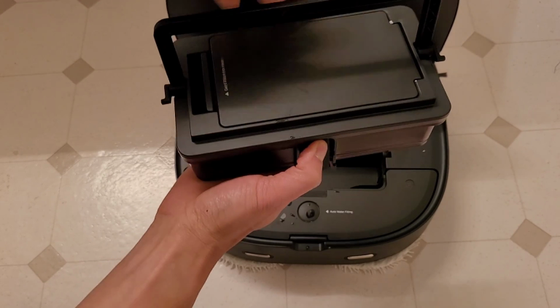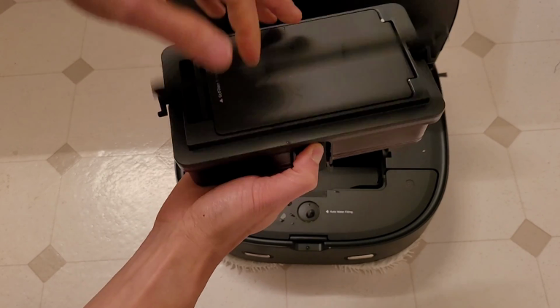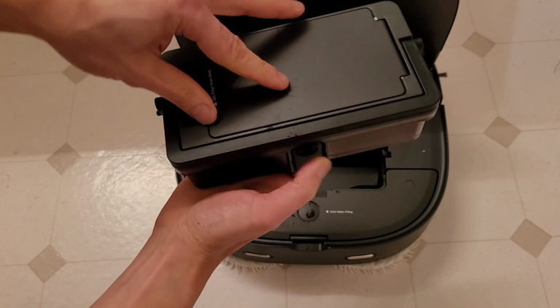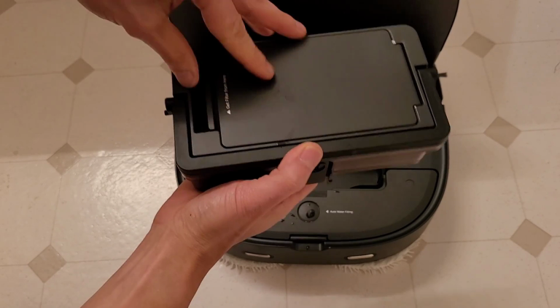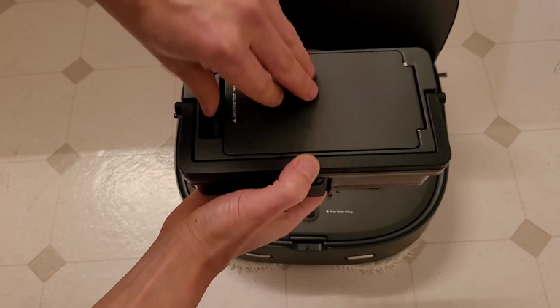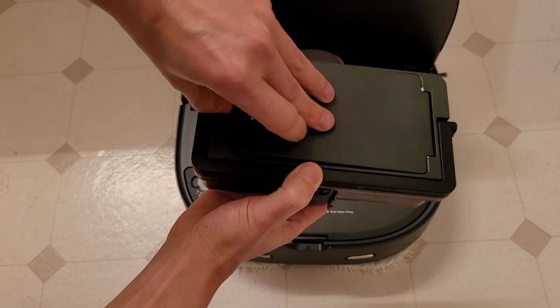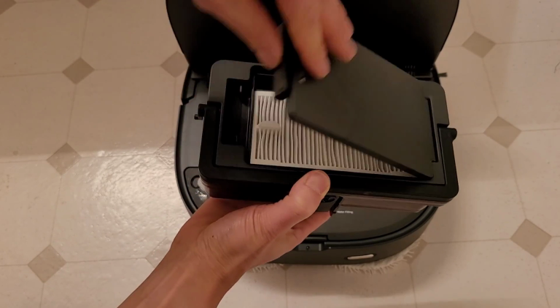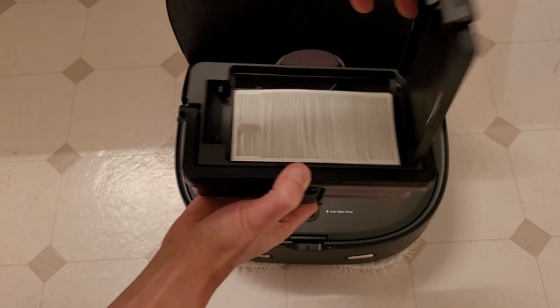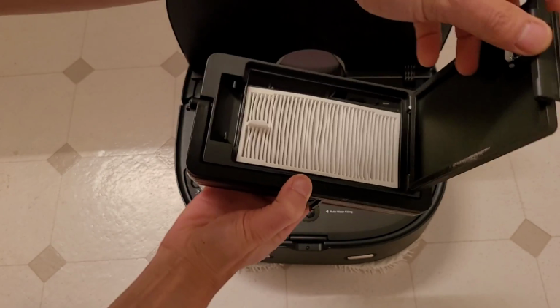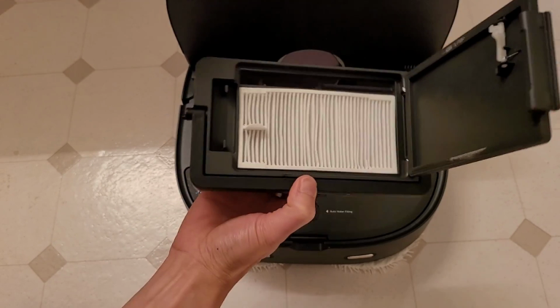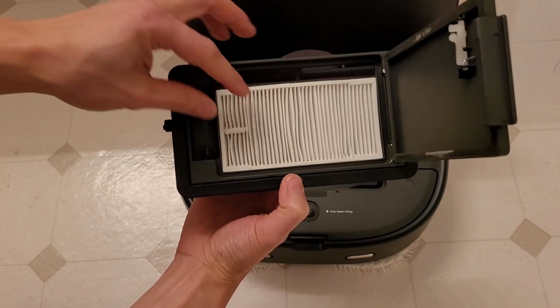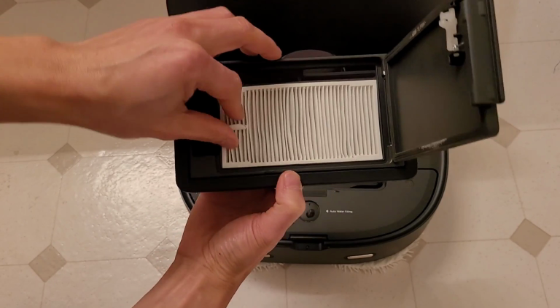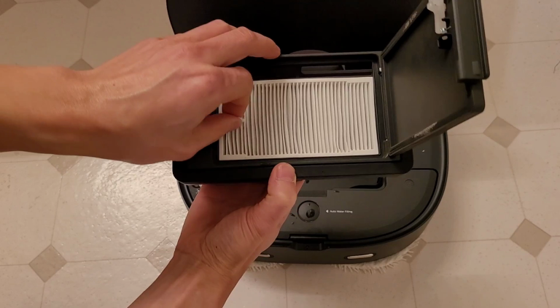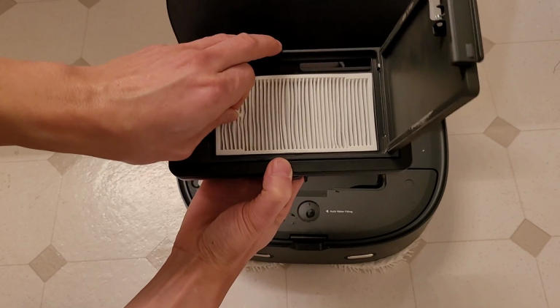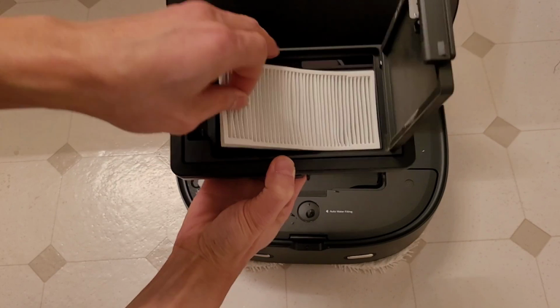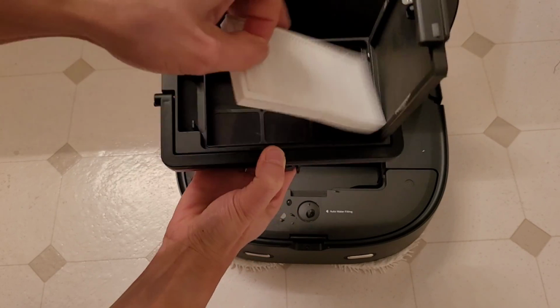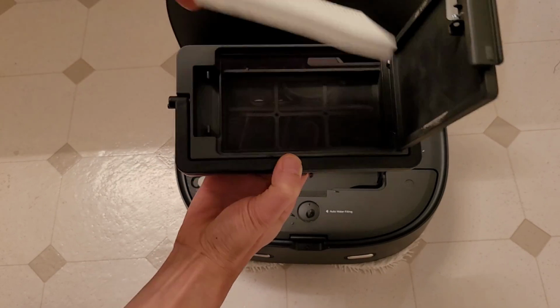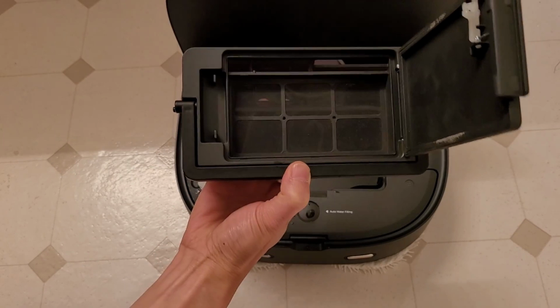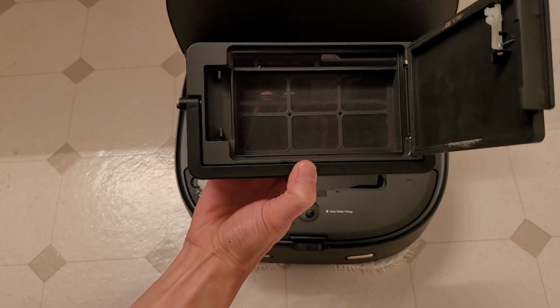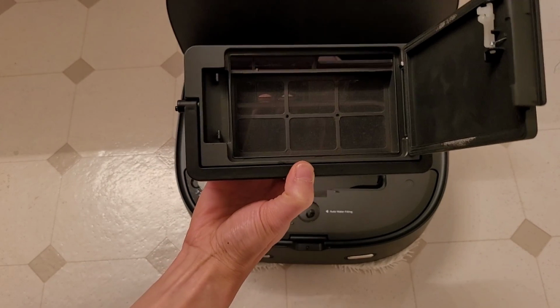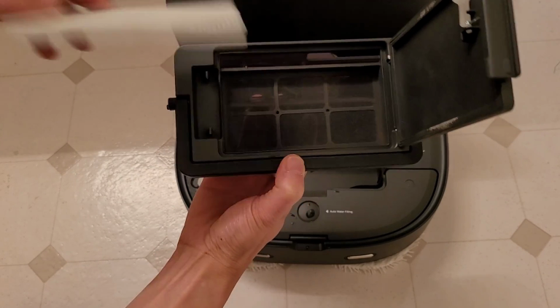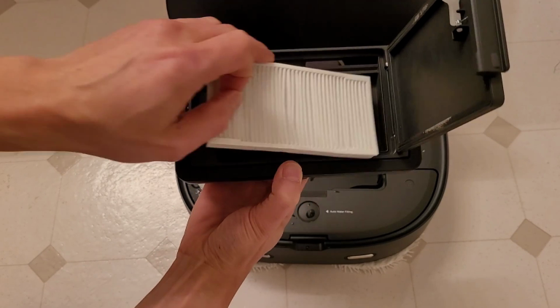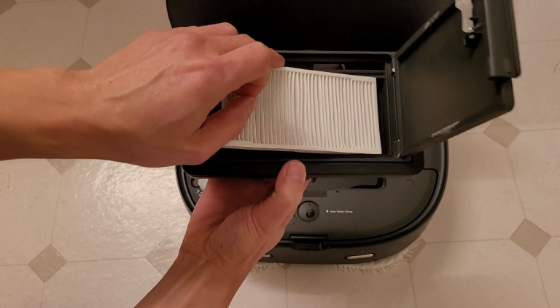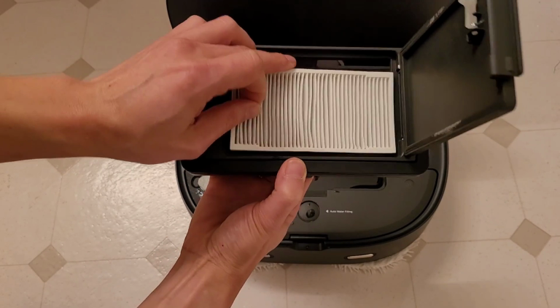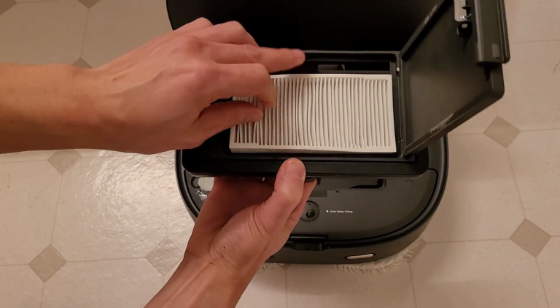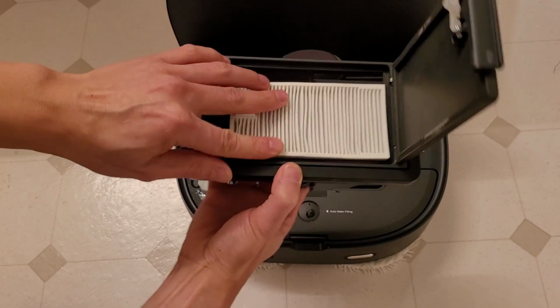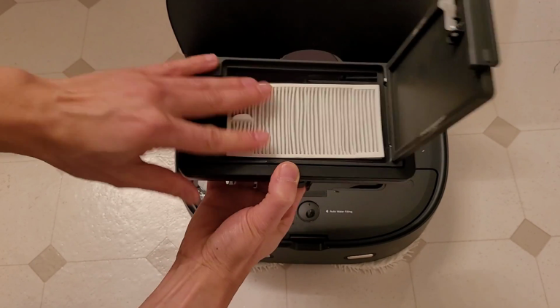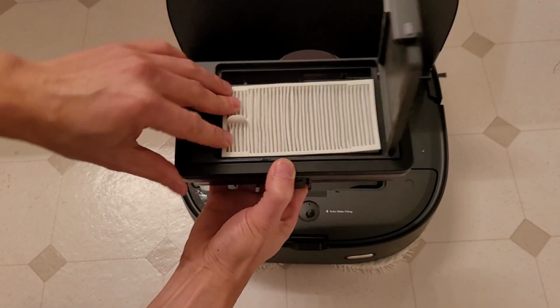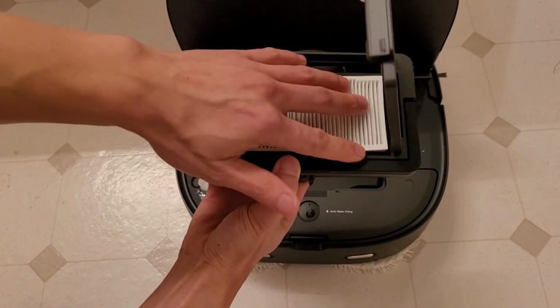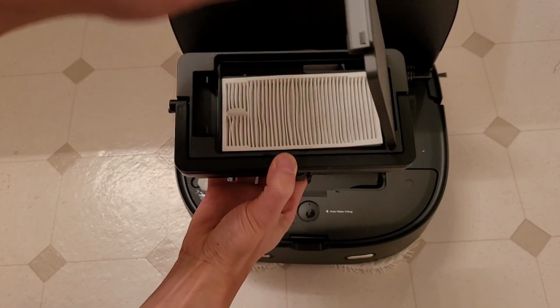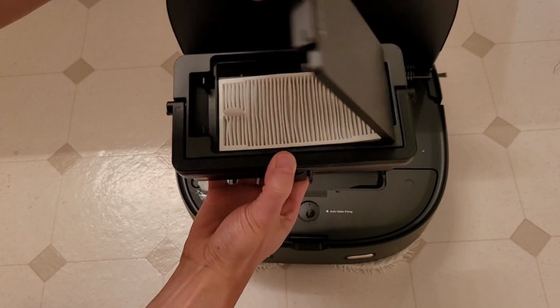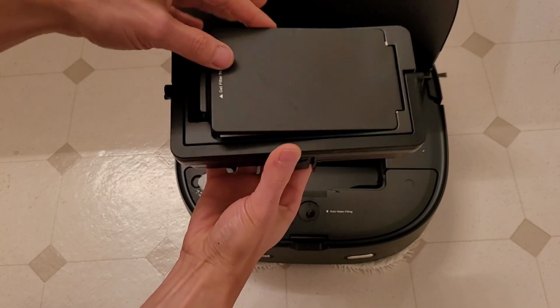There is a button to open up the dust tank, but I don't want to spill out all the dirt. Also there's a filter which is washable, and there's a mesh filter, so it makes it pretty easy to wash out the filter and dust bin.